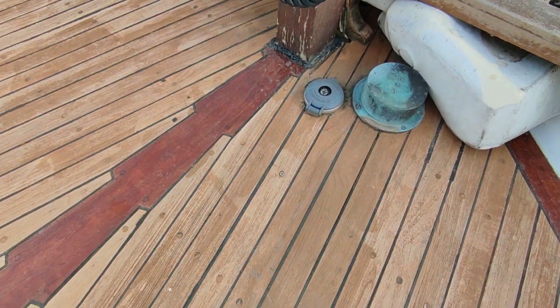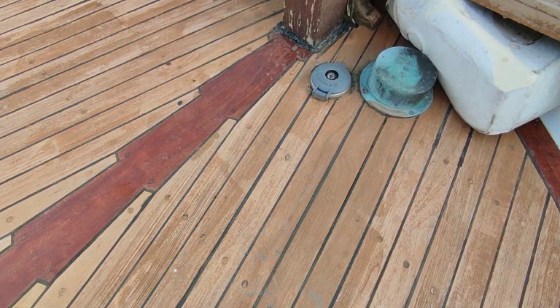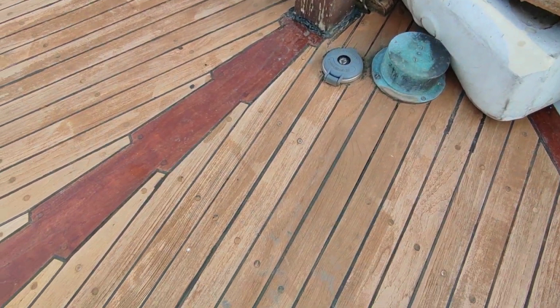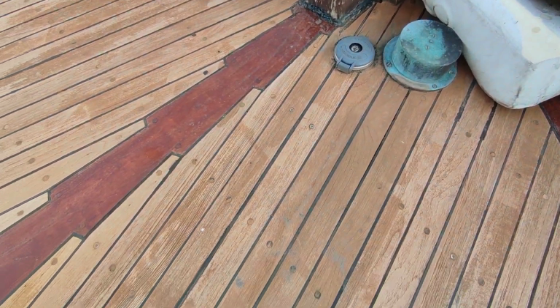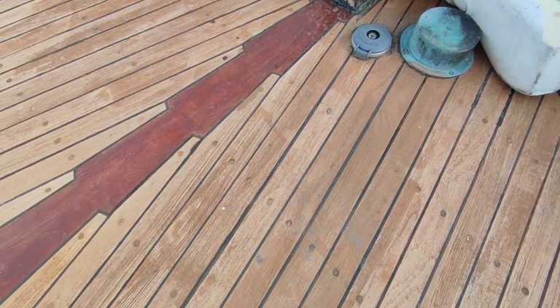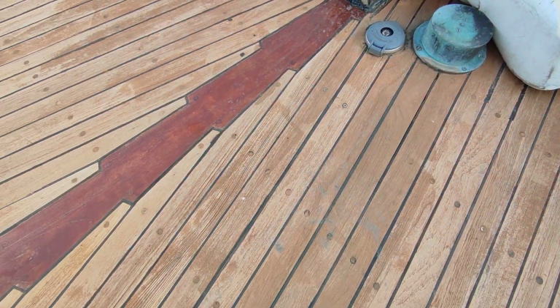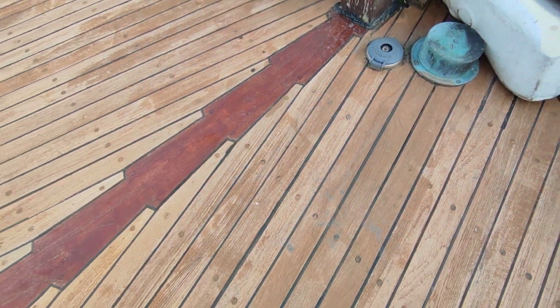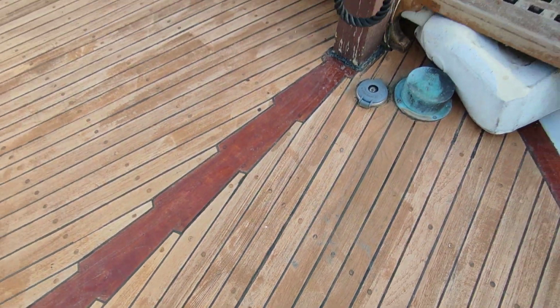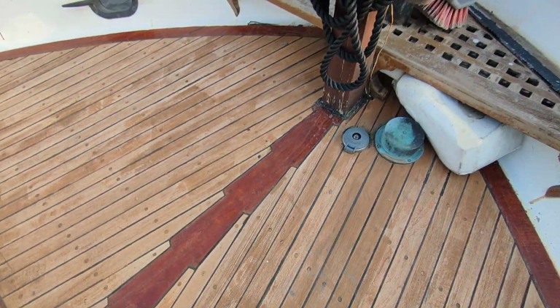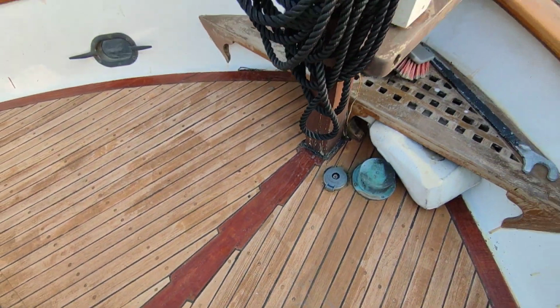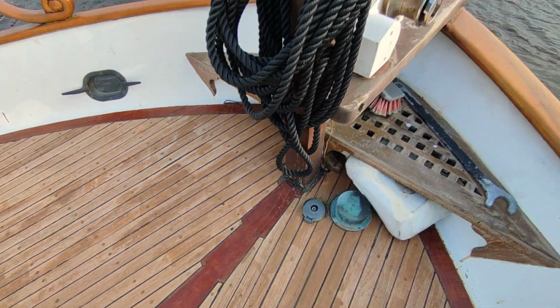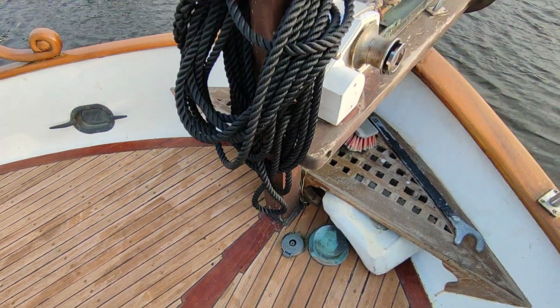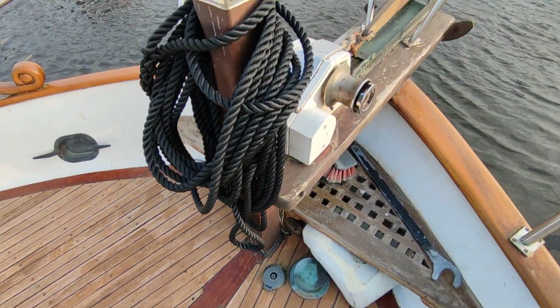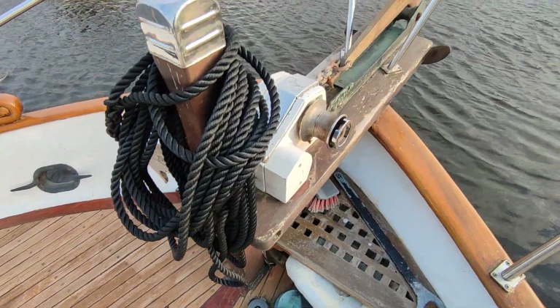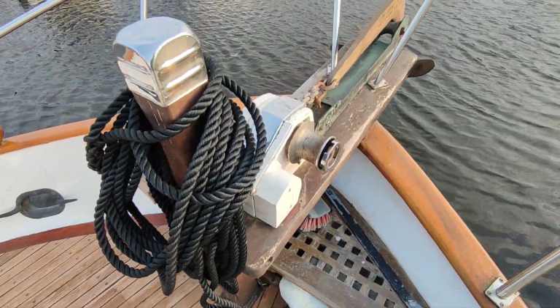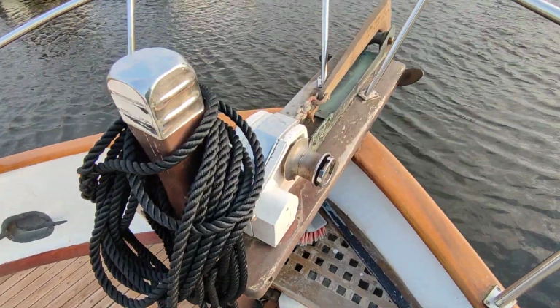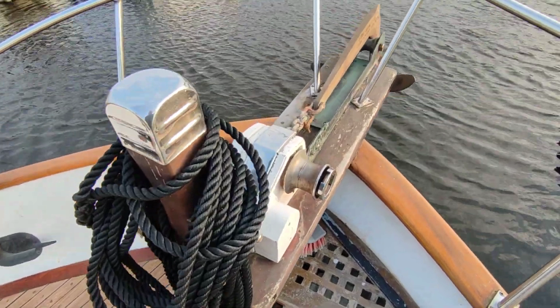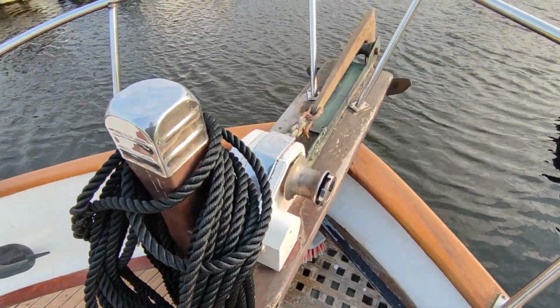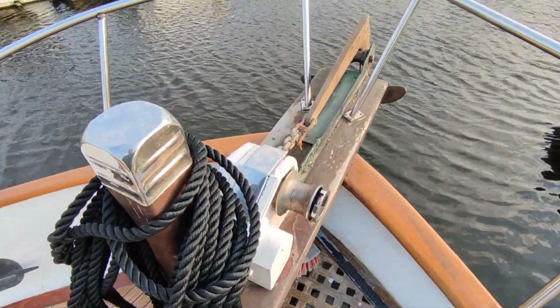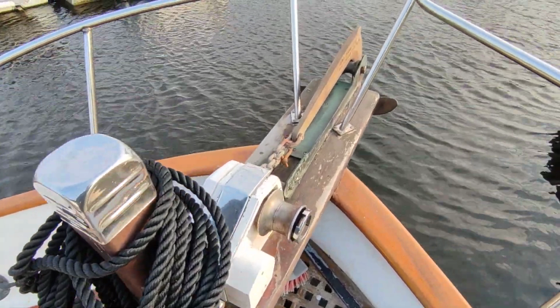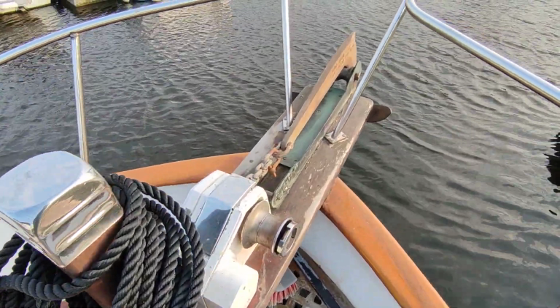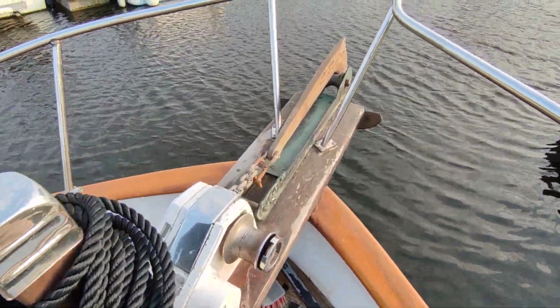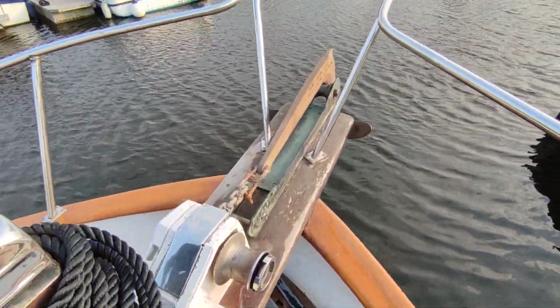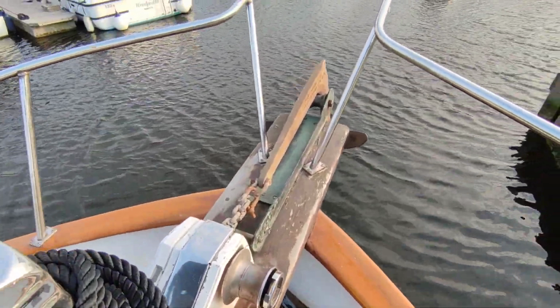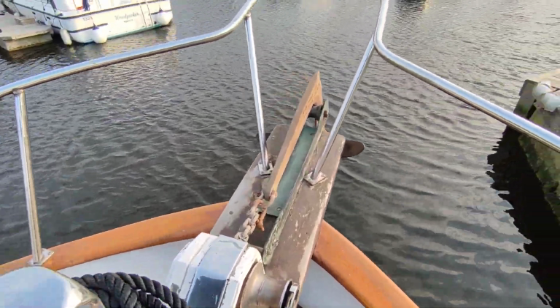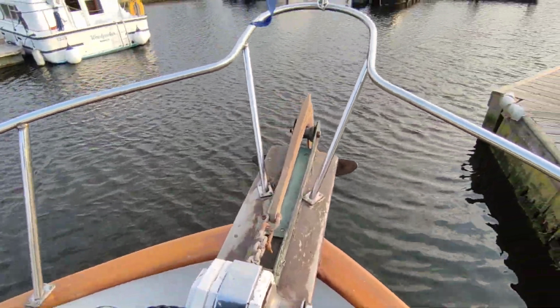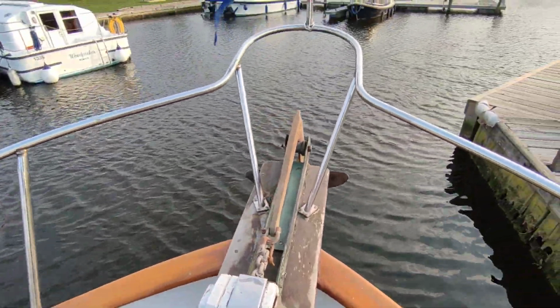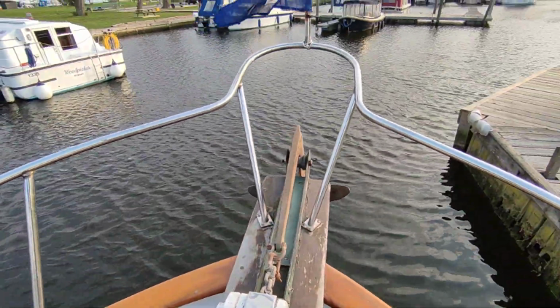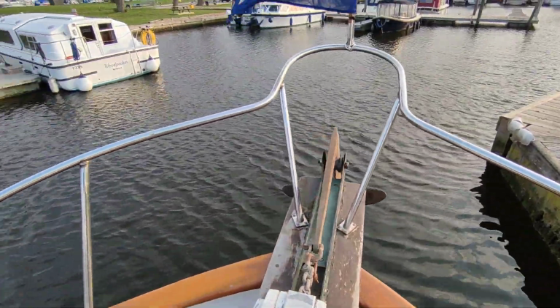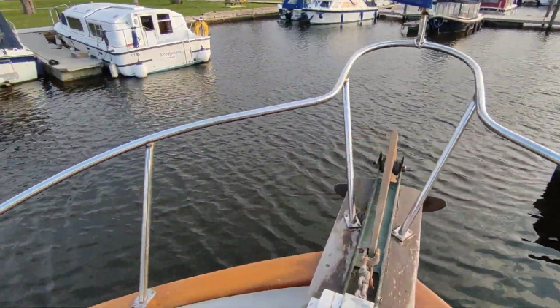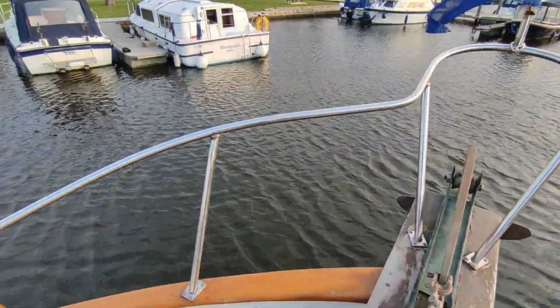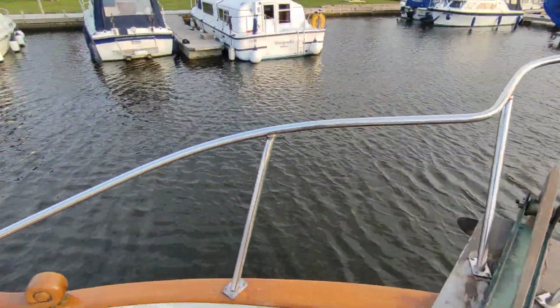All real teak. Anchor windlass. We have a good side fluke anchor. Pulpit rail.